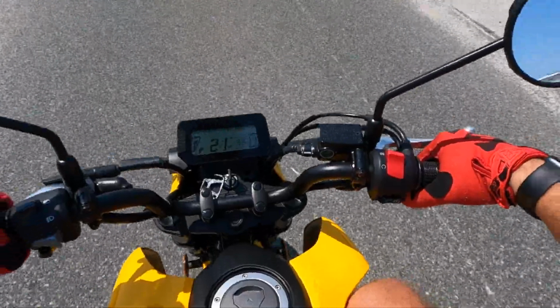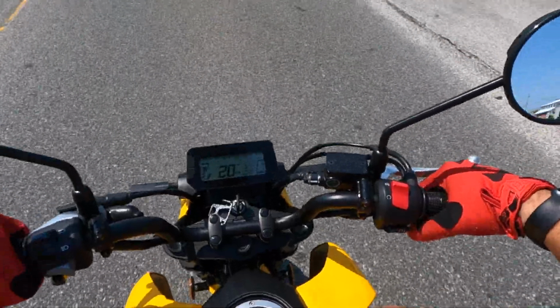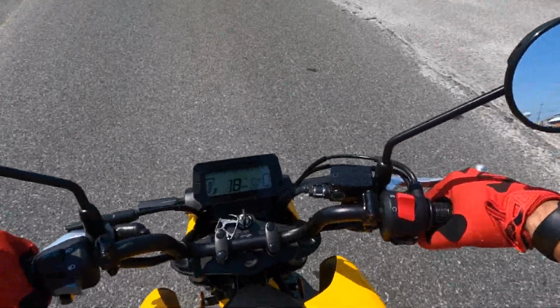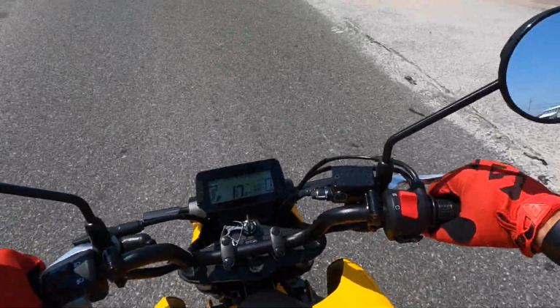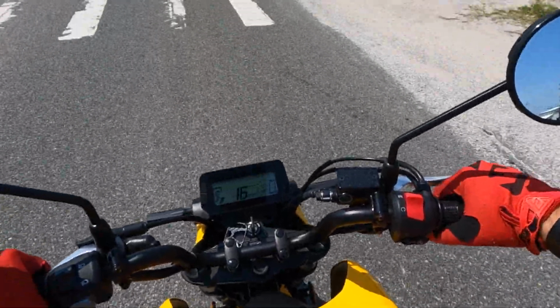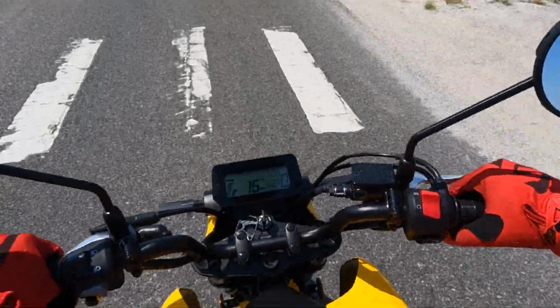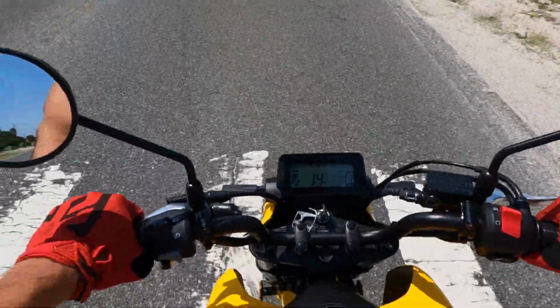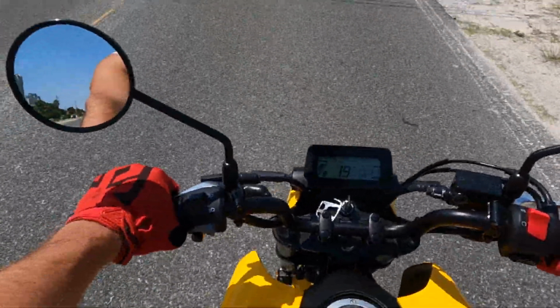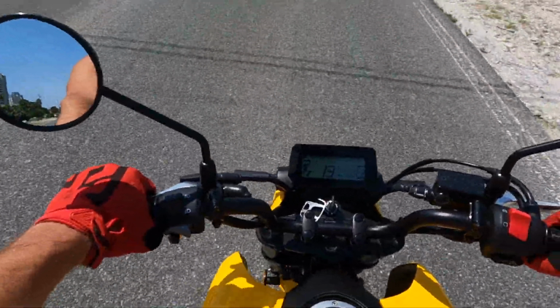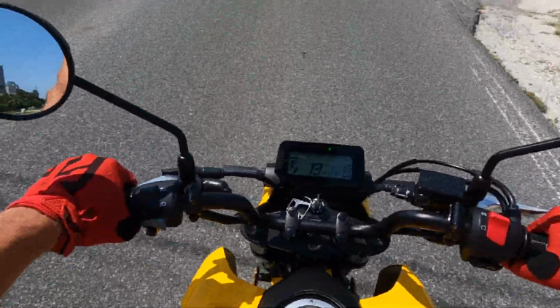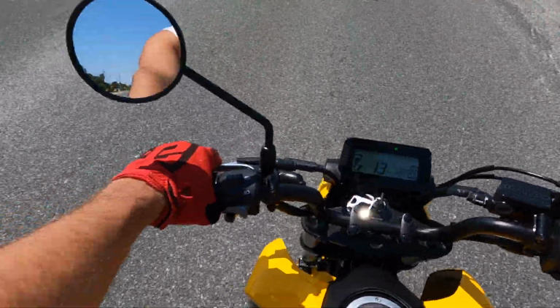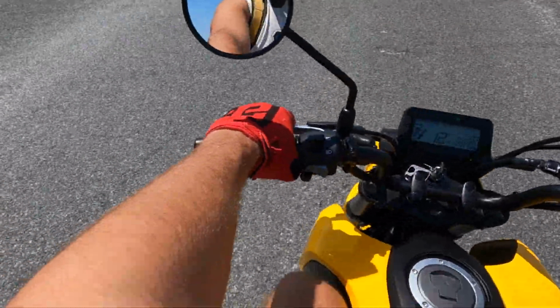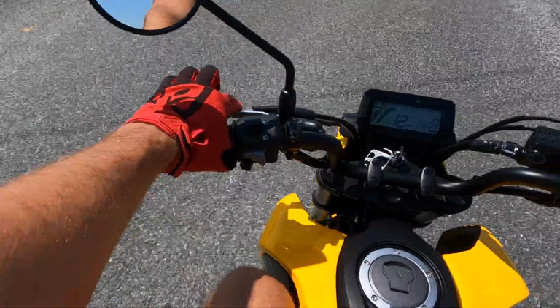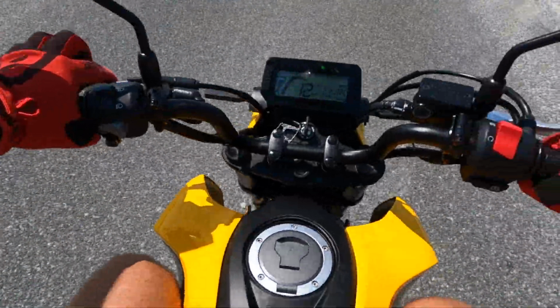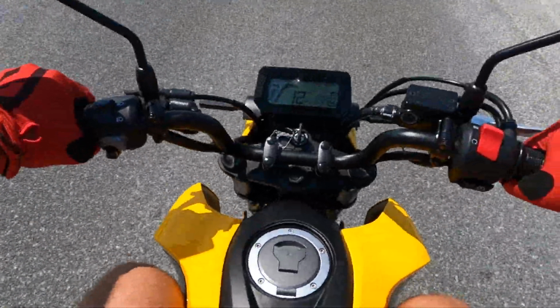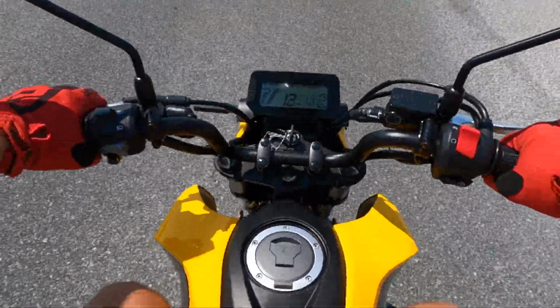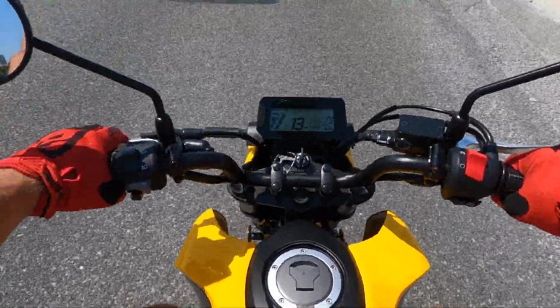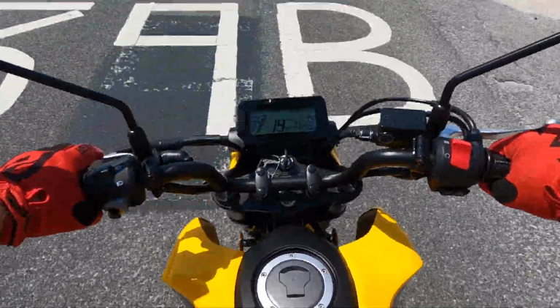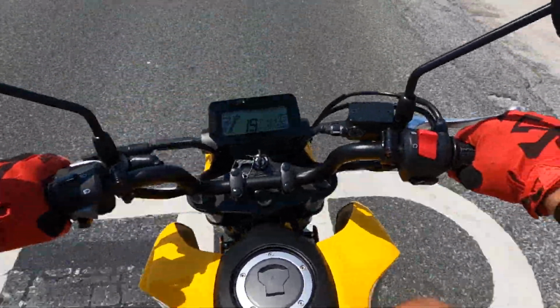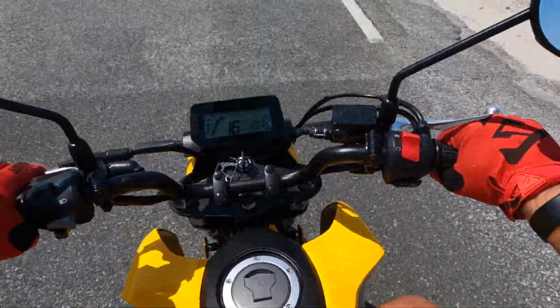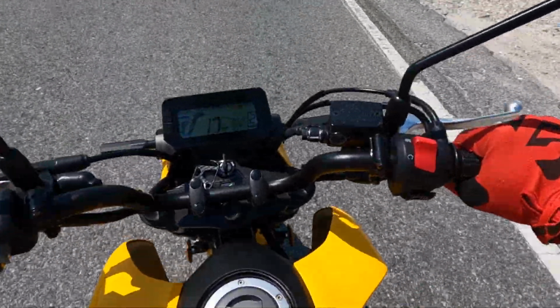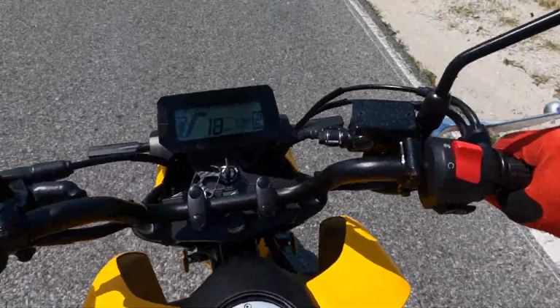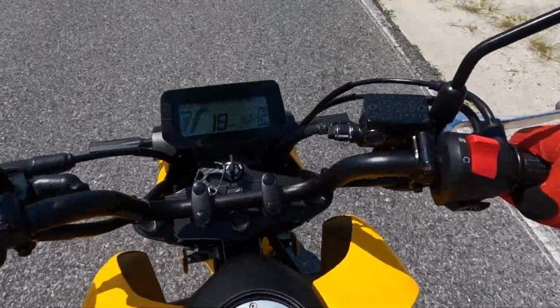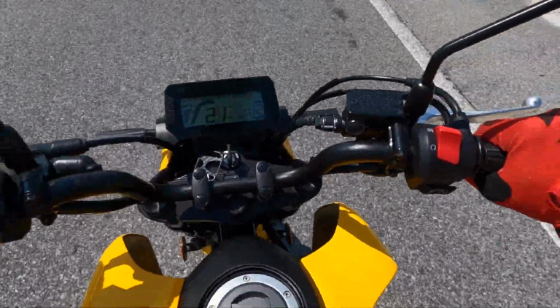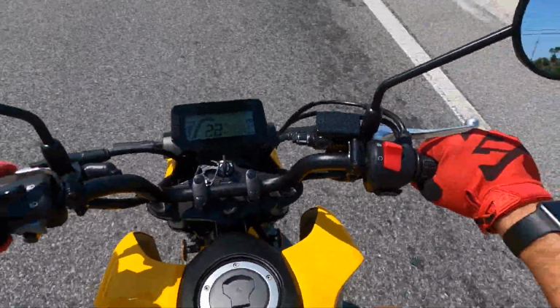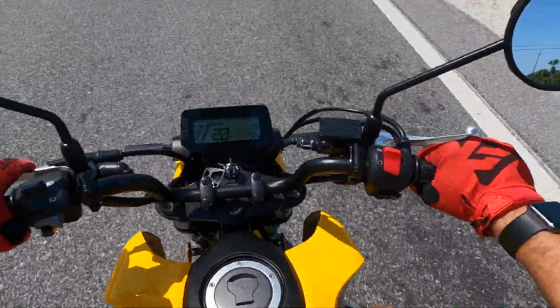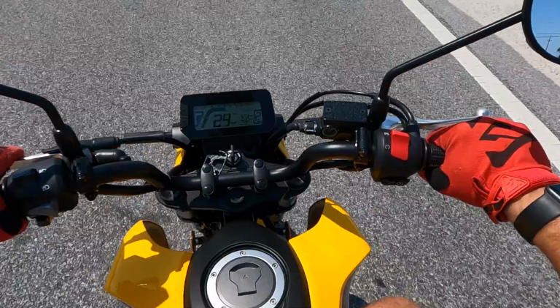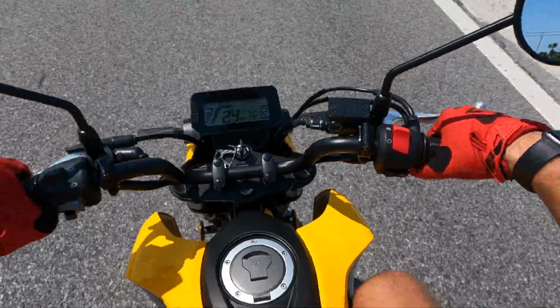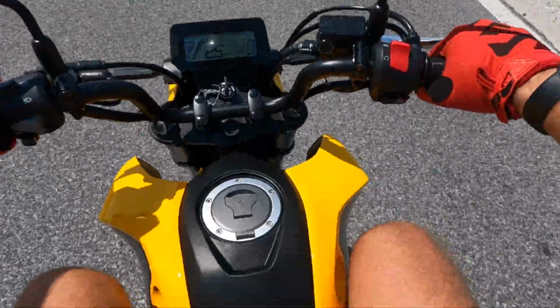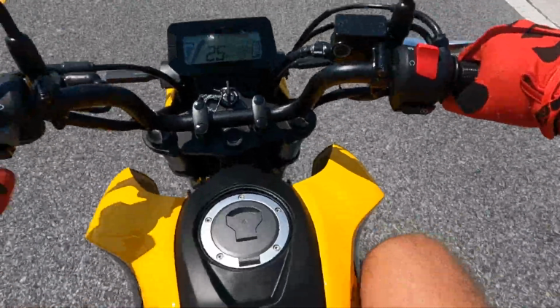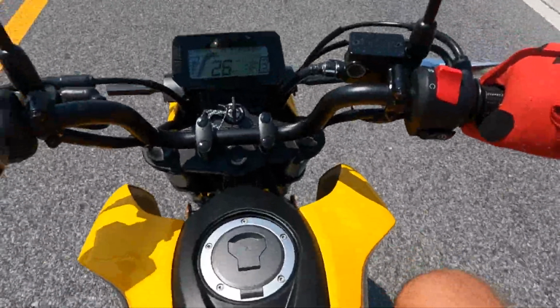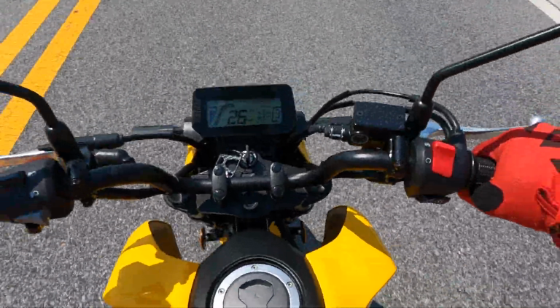If you haven't ridden a bike in a long time, I highly recommend you take the MSF safety course. And I must say the last 500 miles on this bike have been nothing but pure happiness.